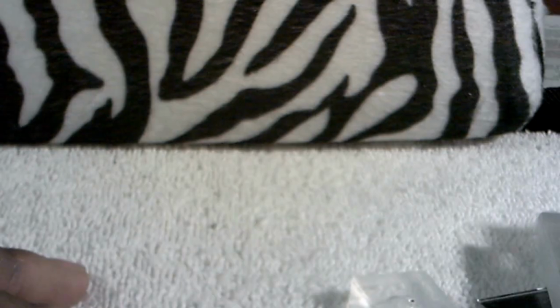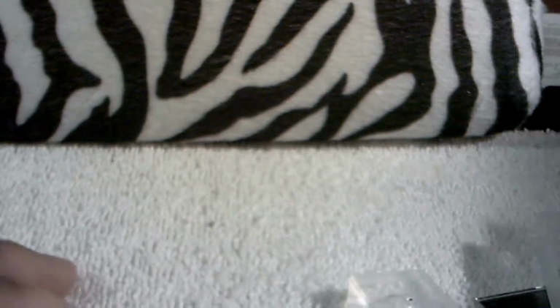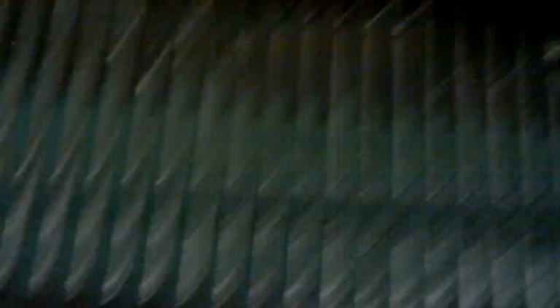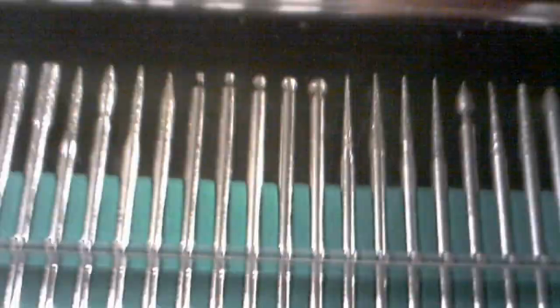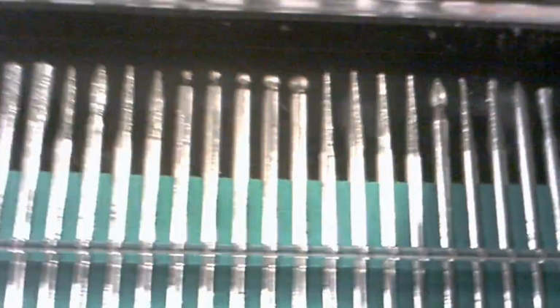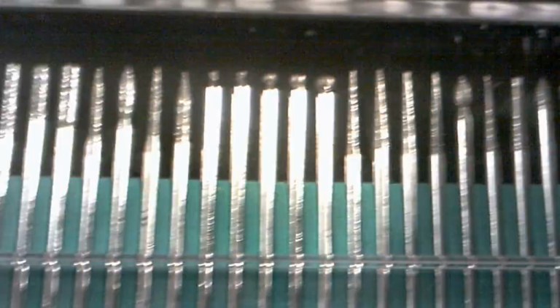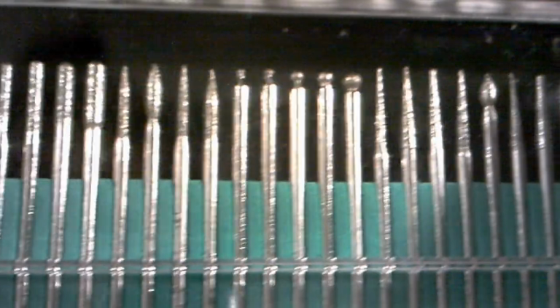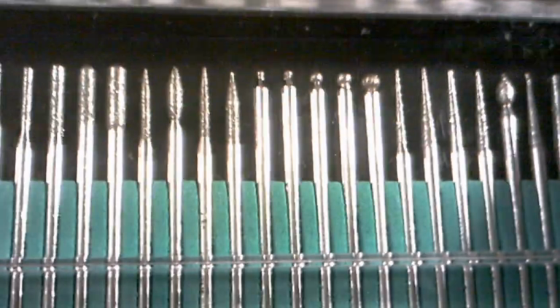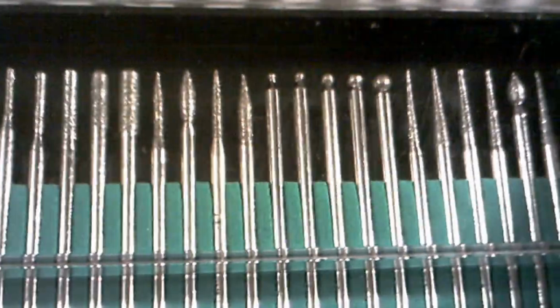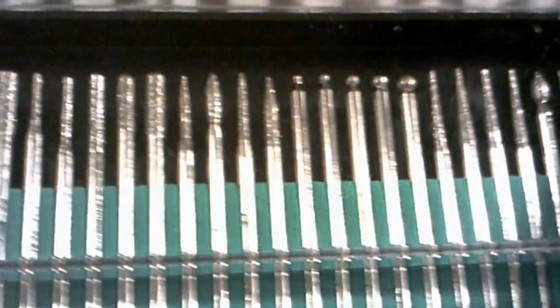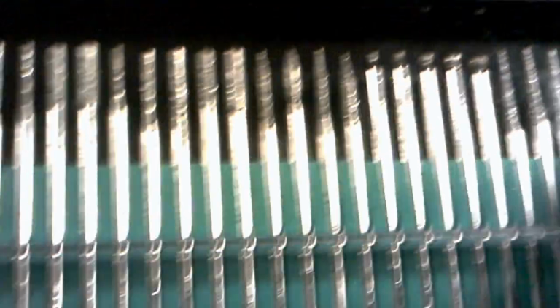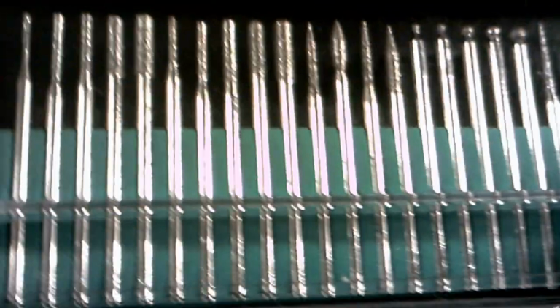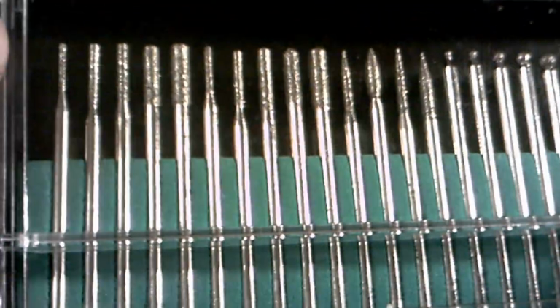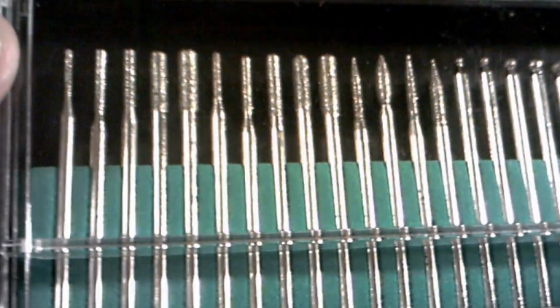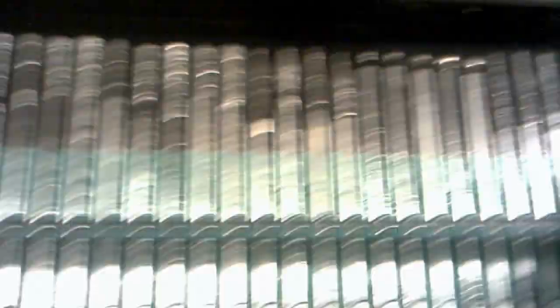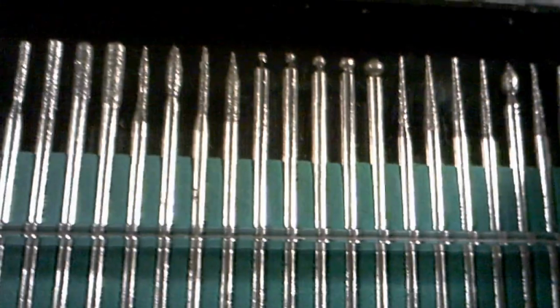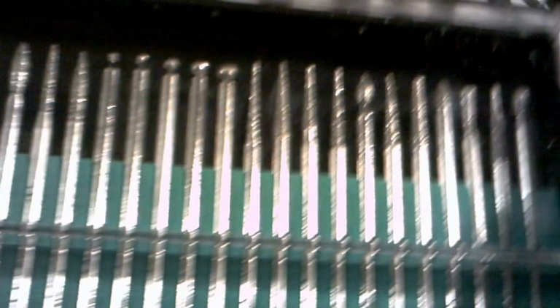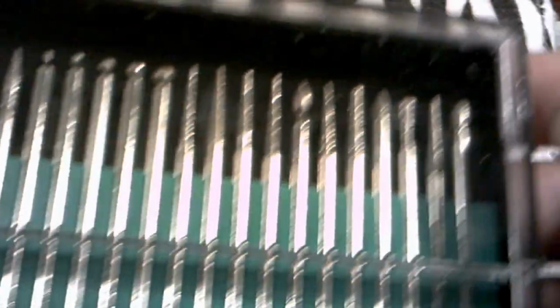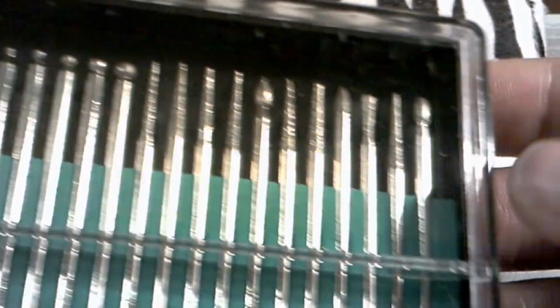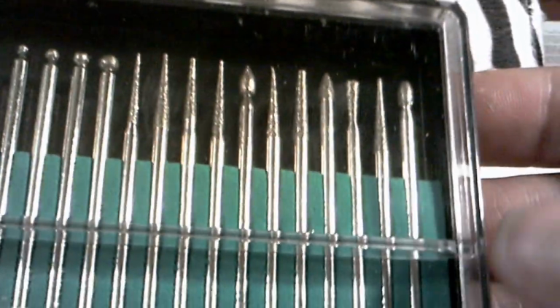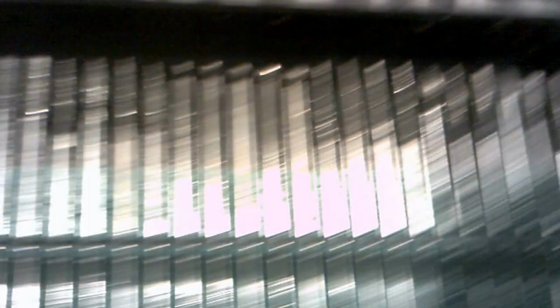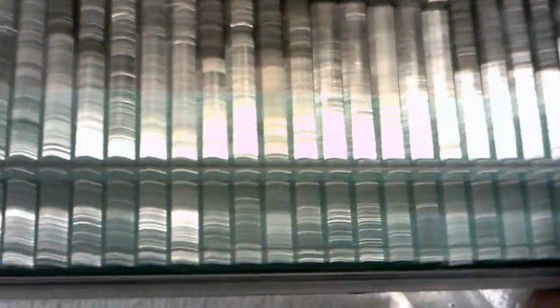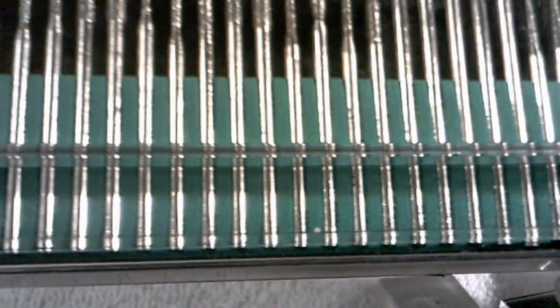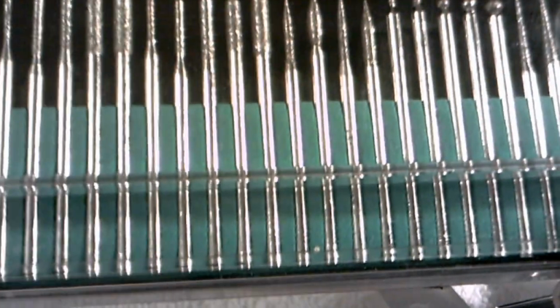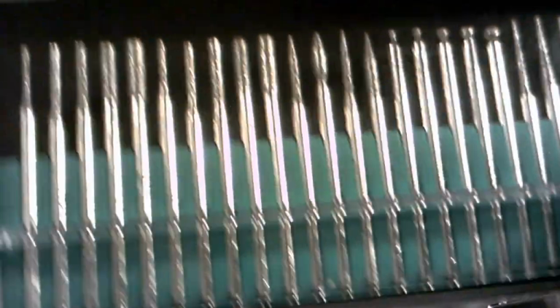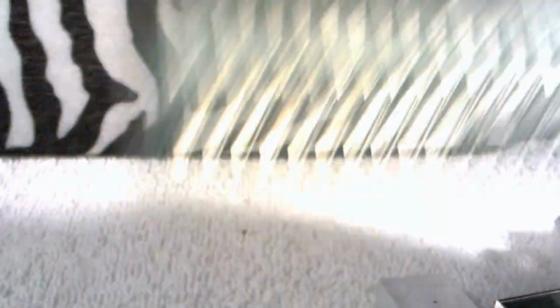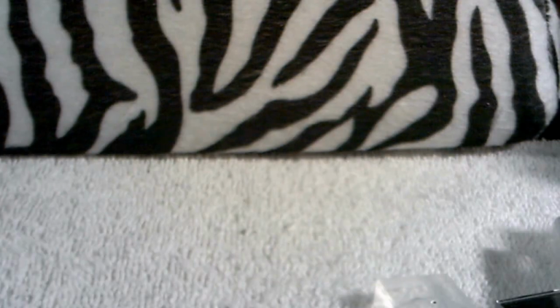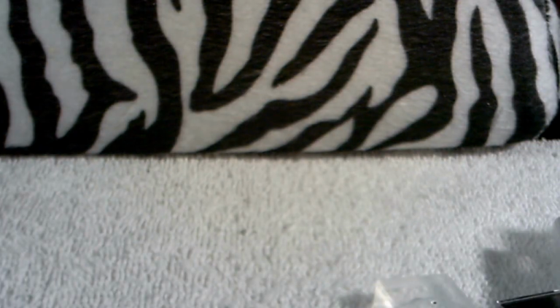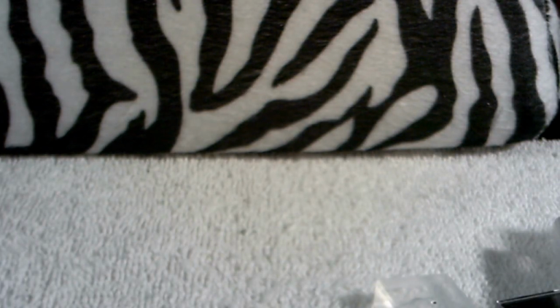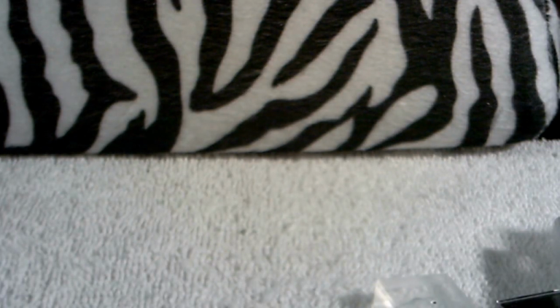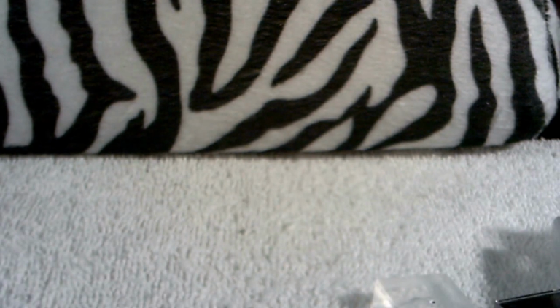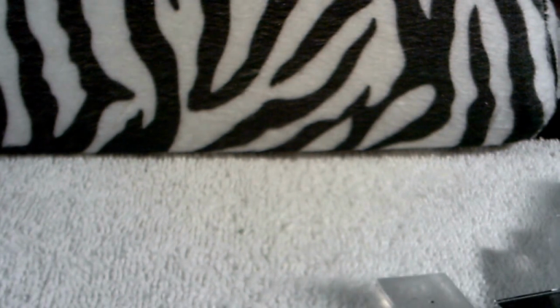Also got this 30-piece nail art drill kit, right here to go for my nail art drill. And that's that from eBay.